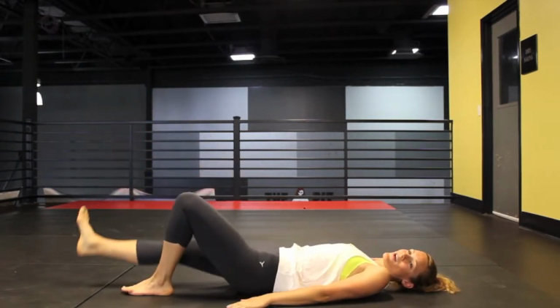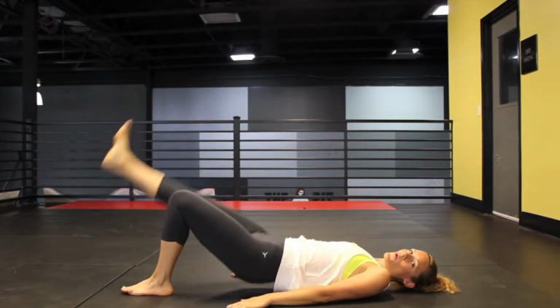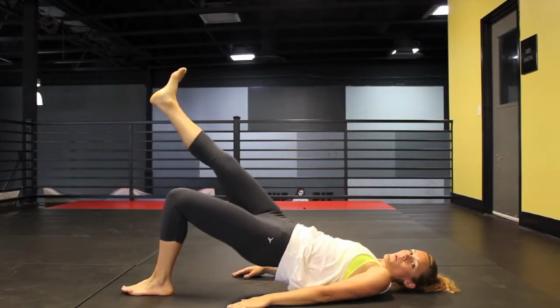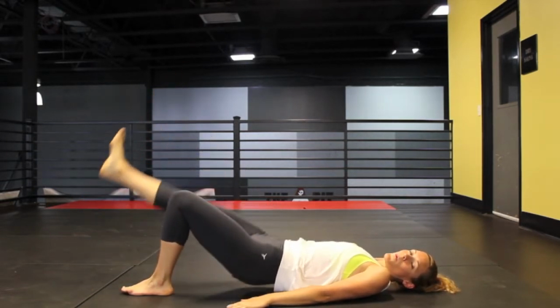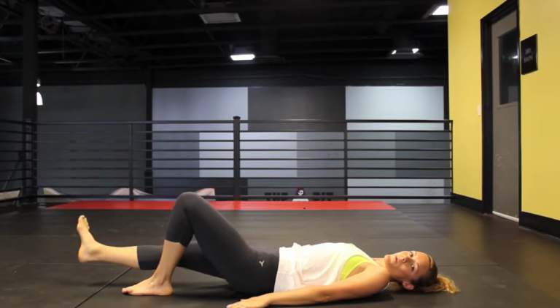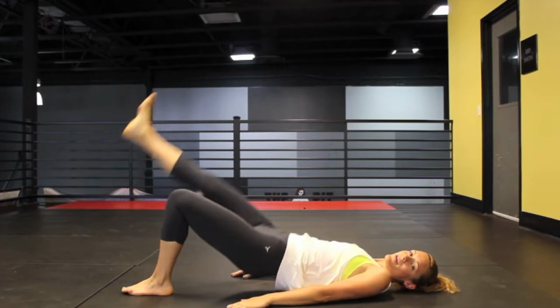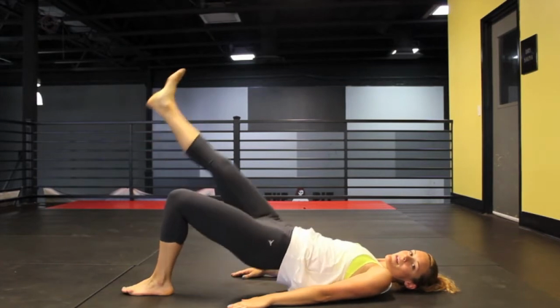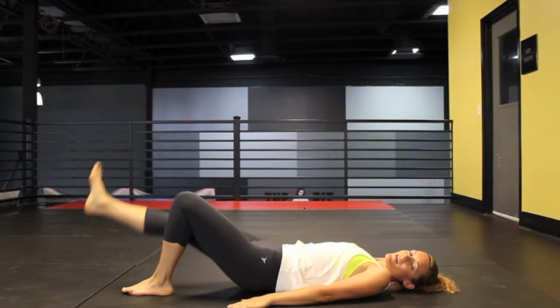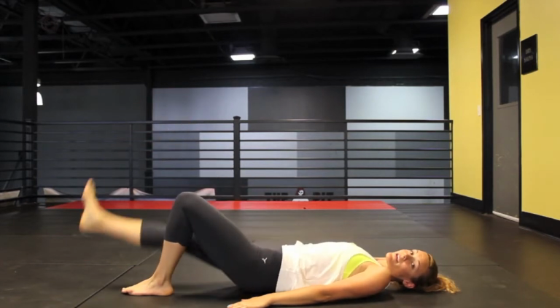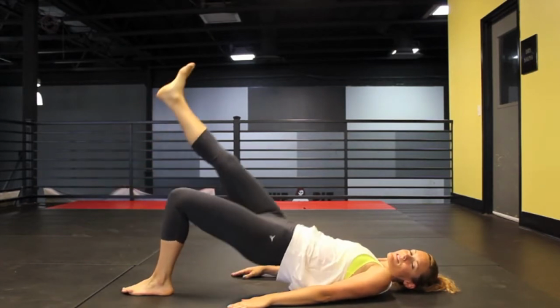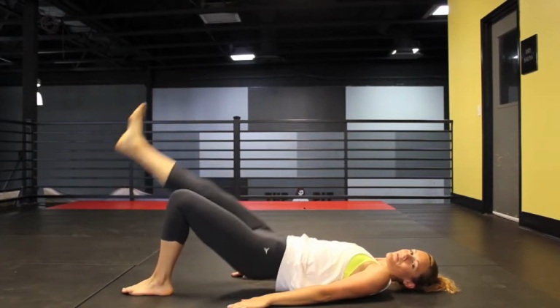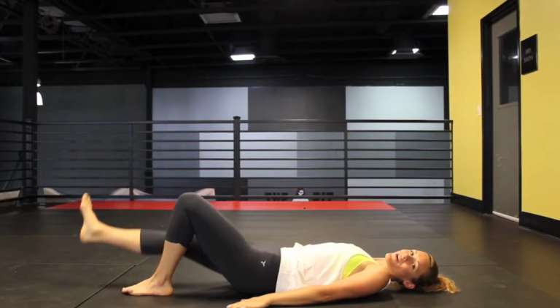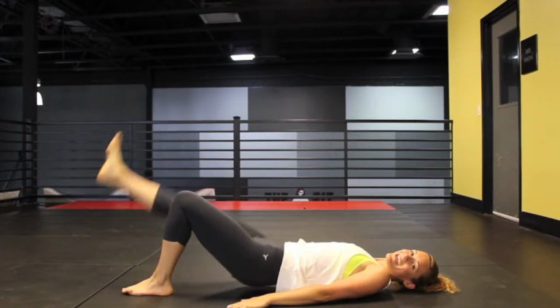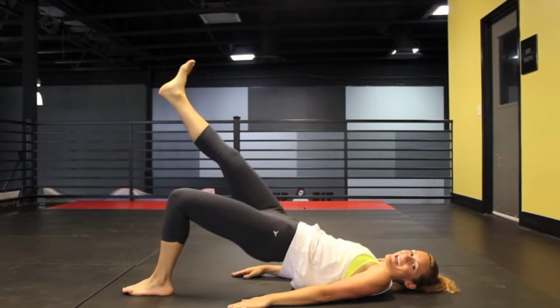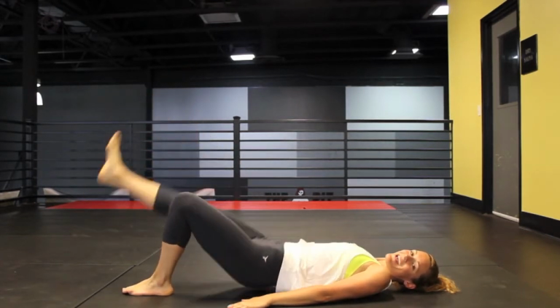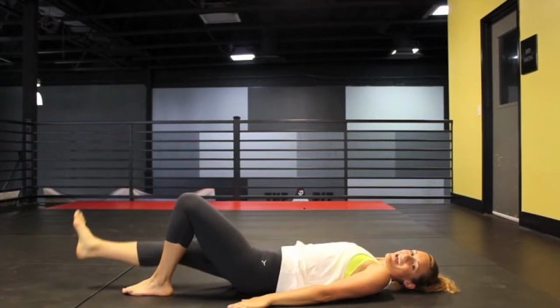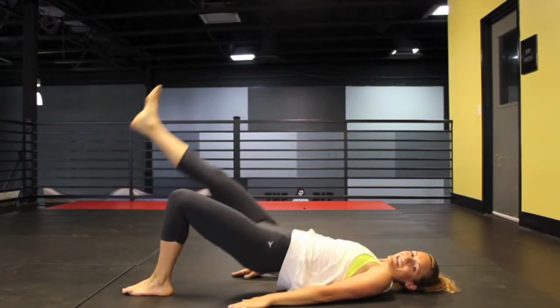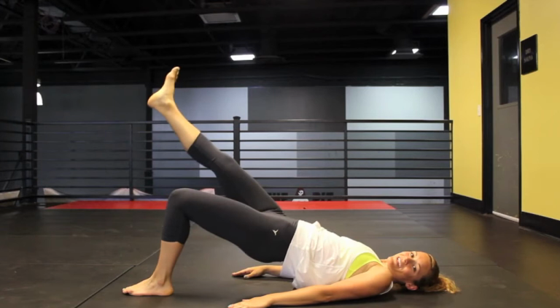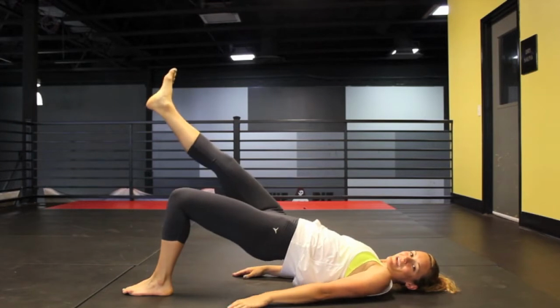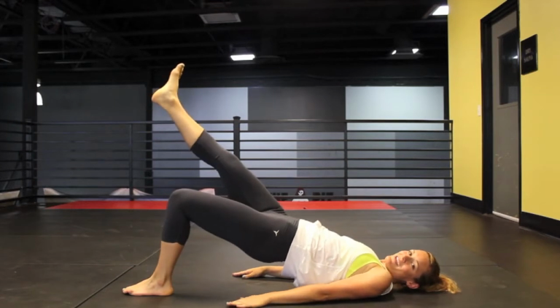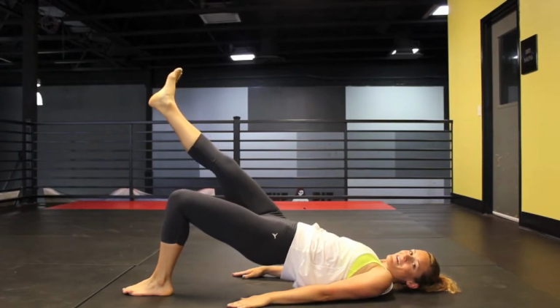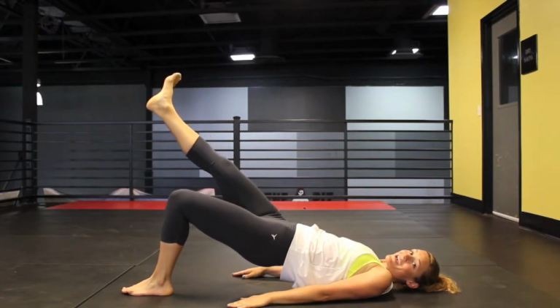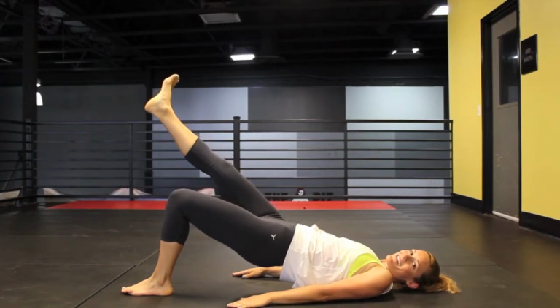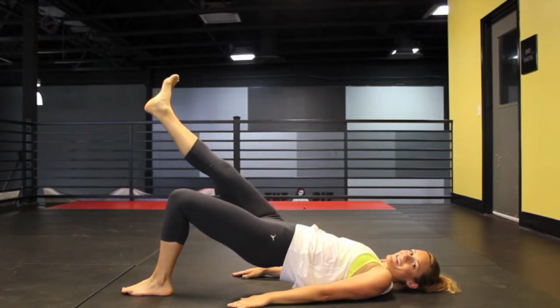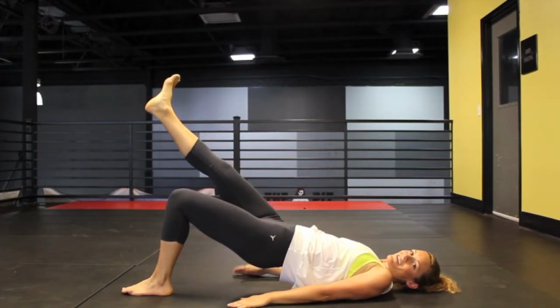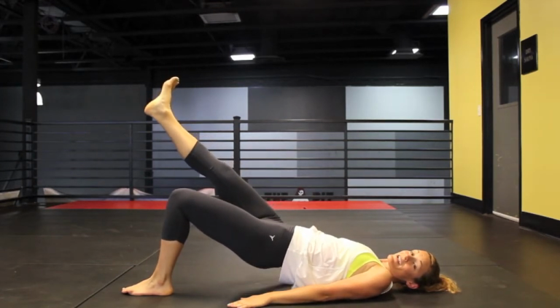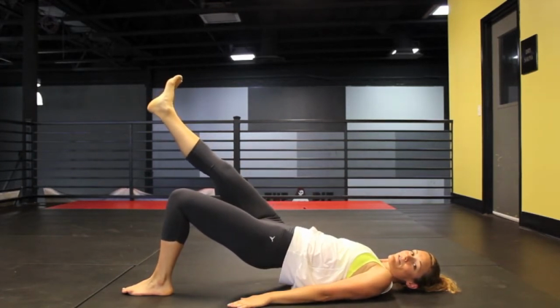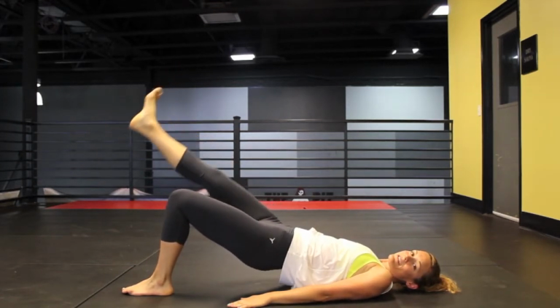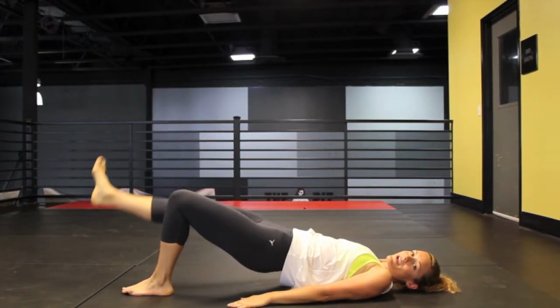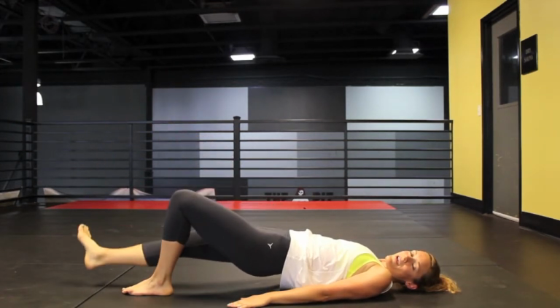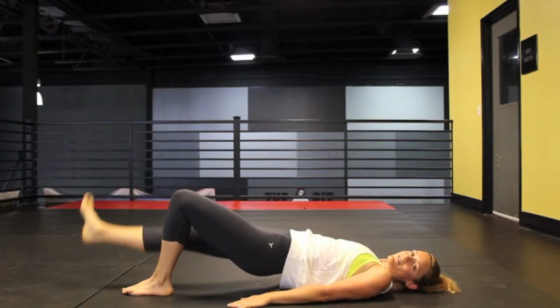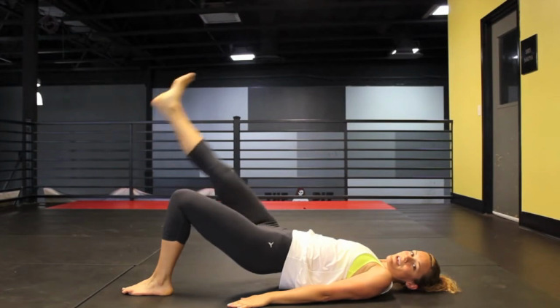Just a couple more — we're almost there. Now hold it up here. Hold that. Good. Now we're going to raise and lower our right leg.